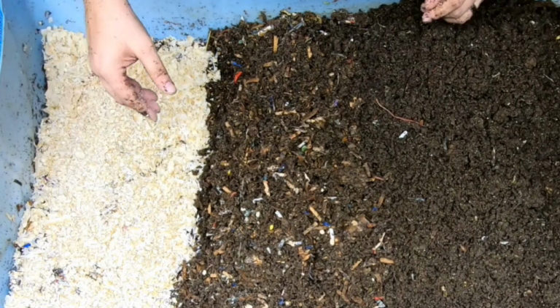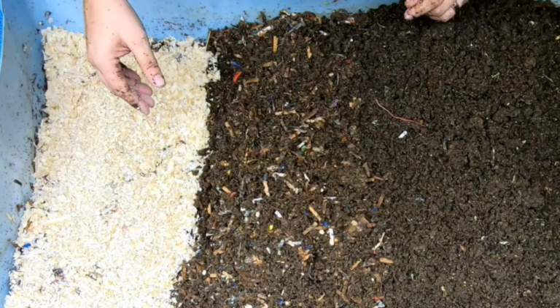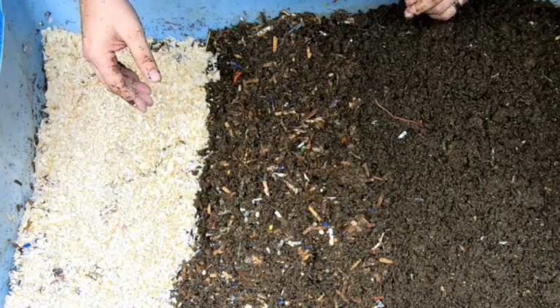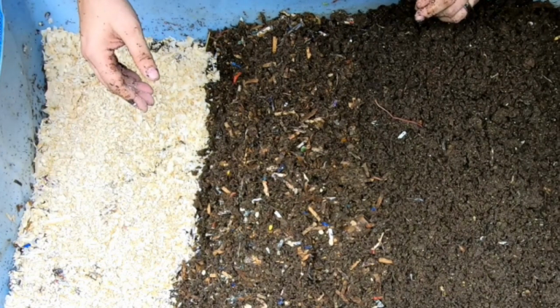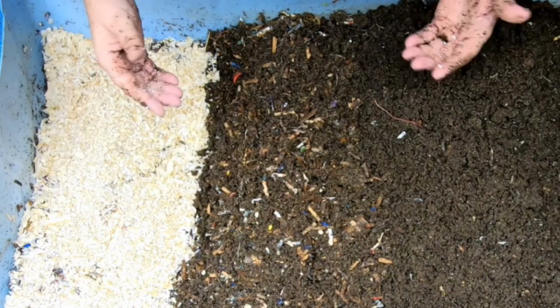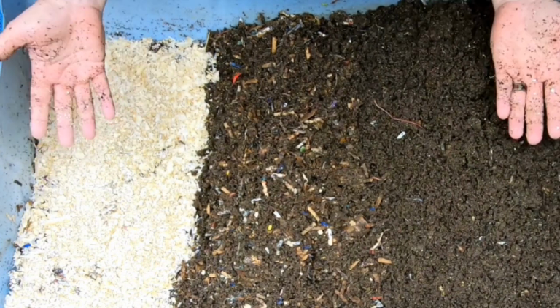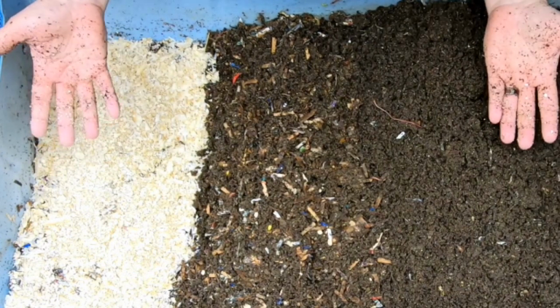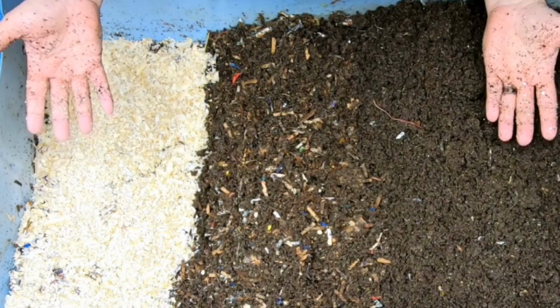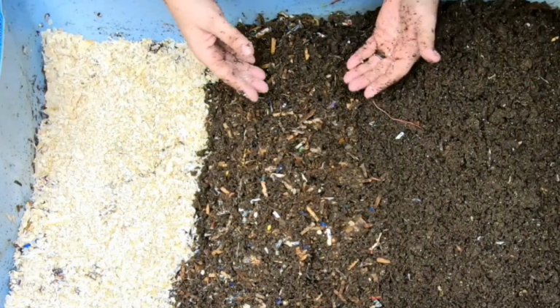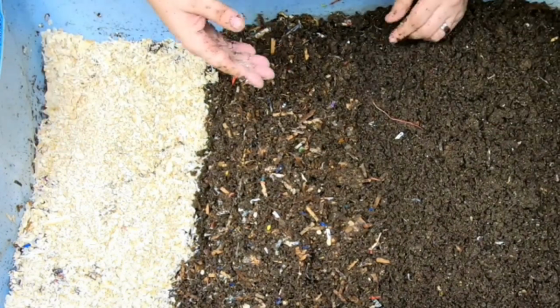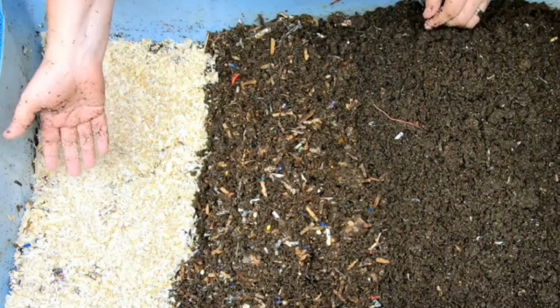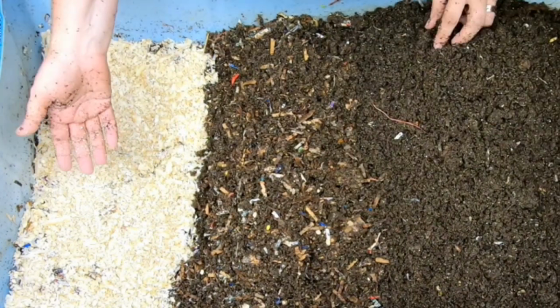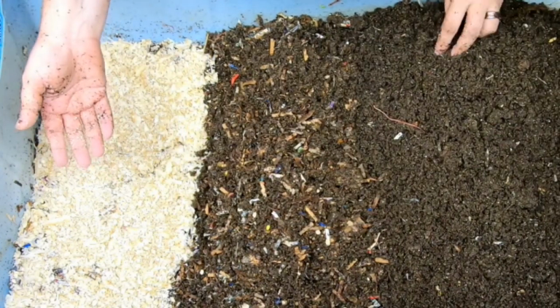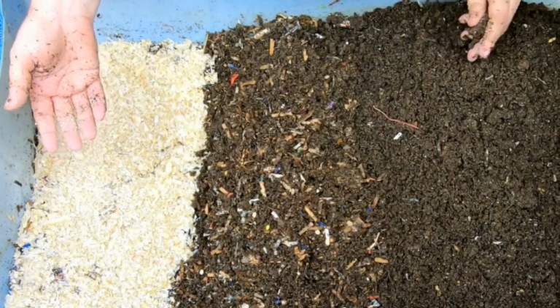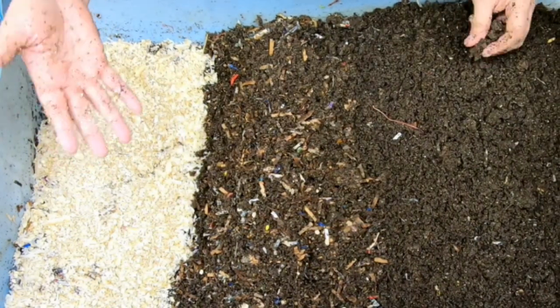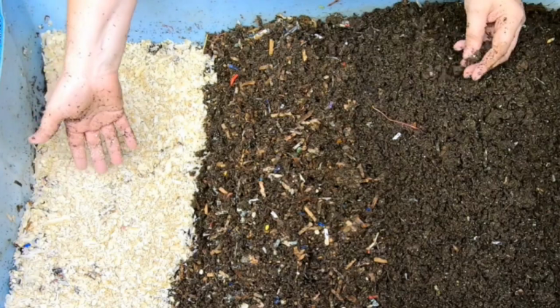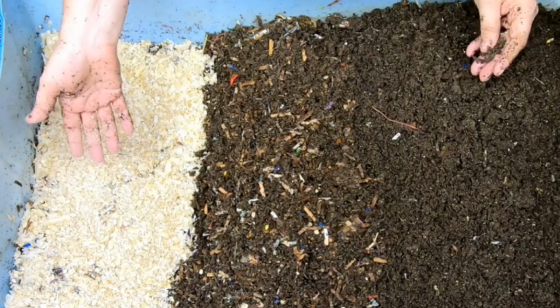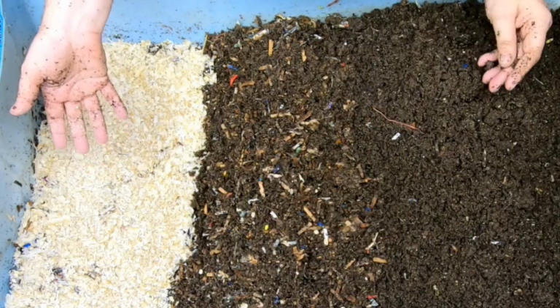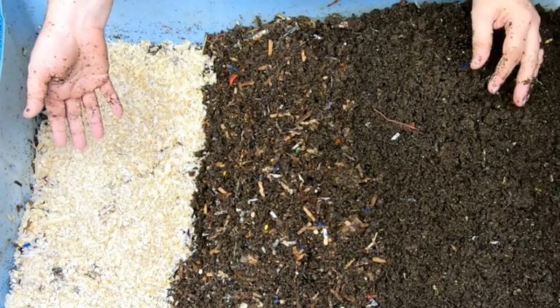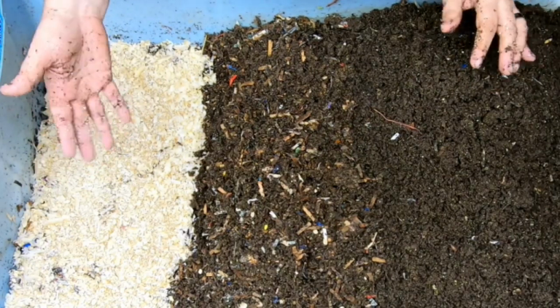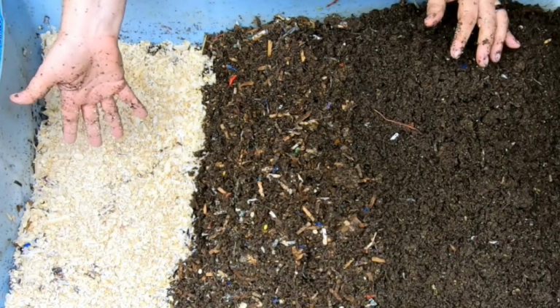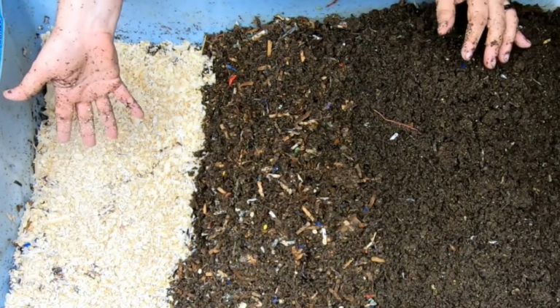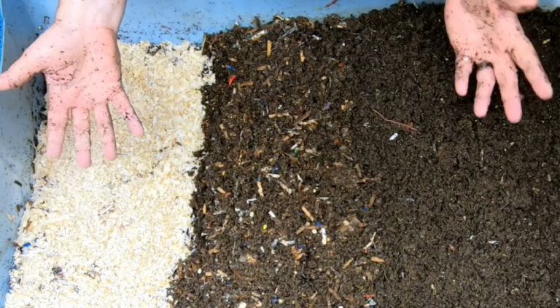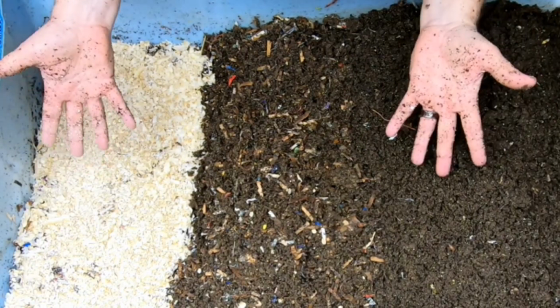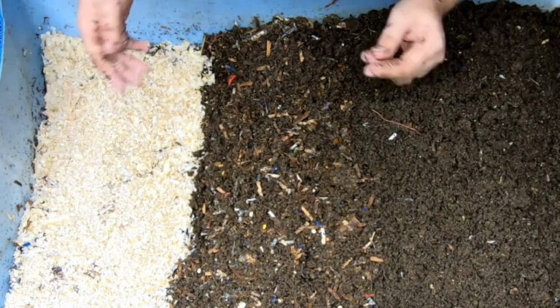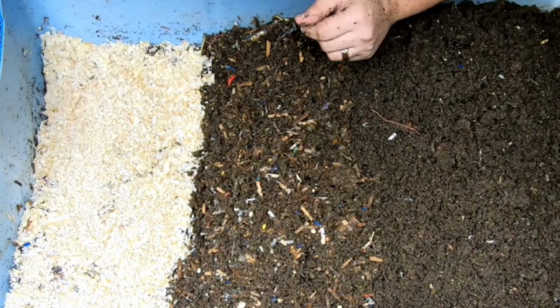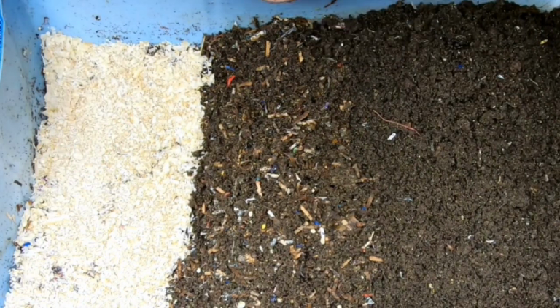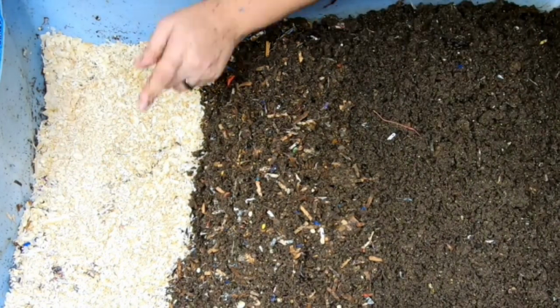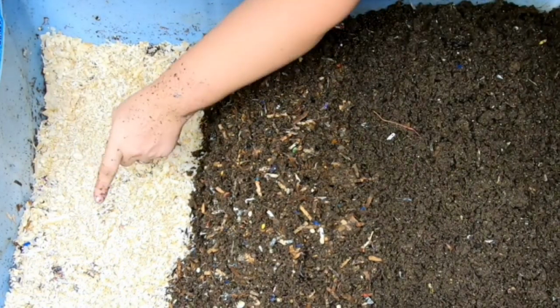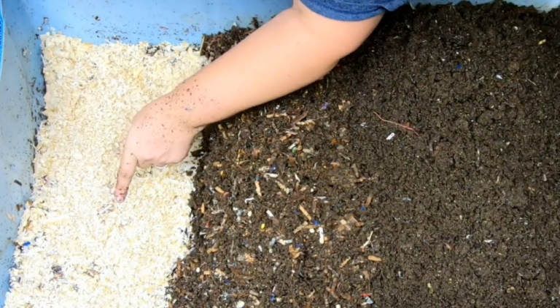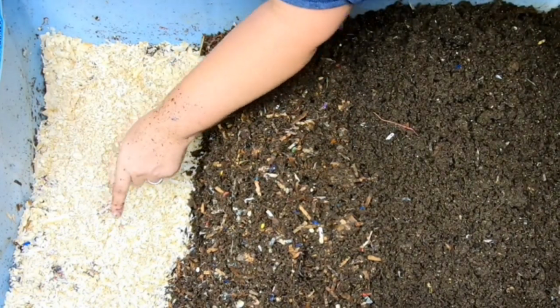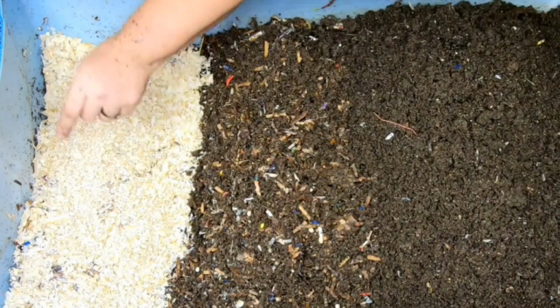I'm using the idea to keep things out of the landfill, and so we're keeping it out of the landfill, but I don't know what the worms are going to do with it. Let's get them some bedding to top that off.